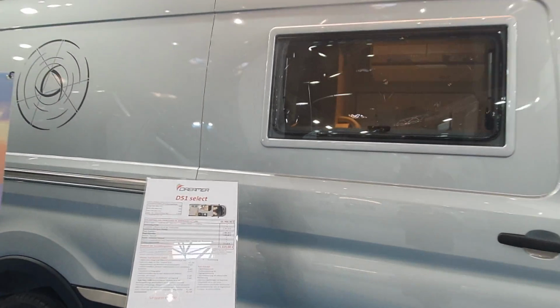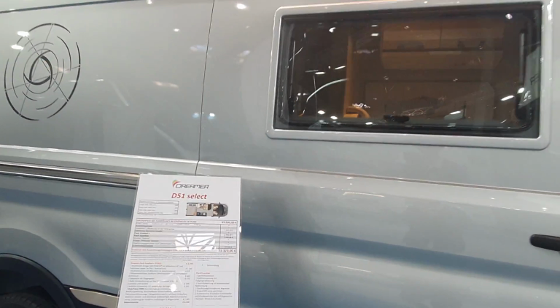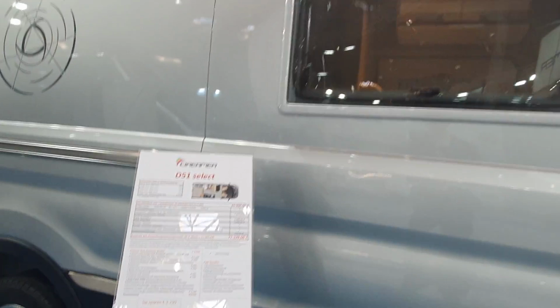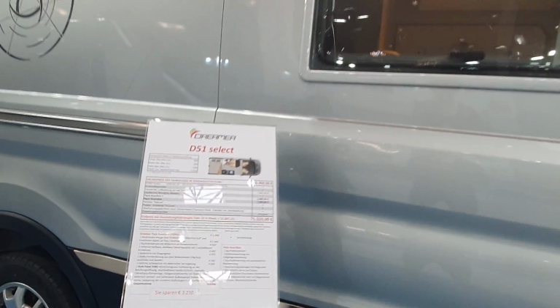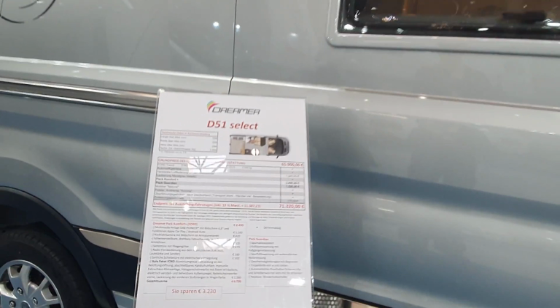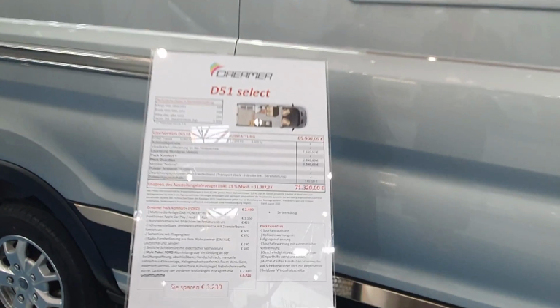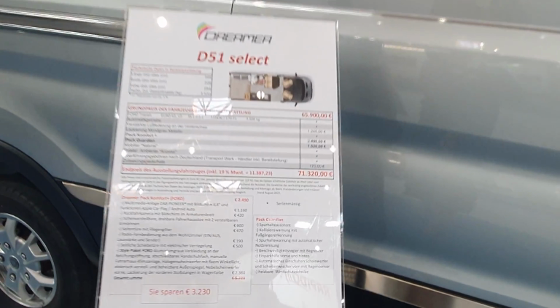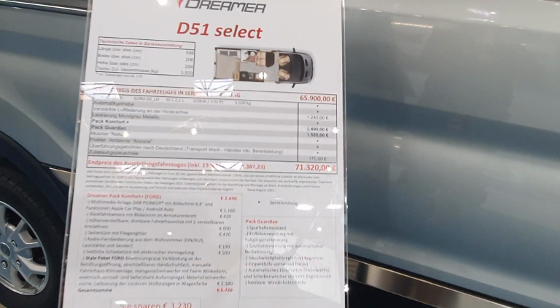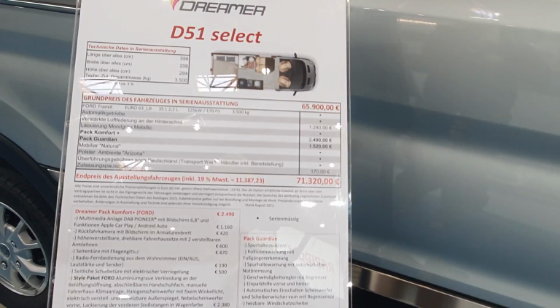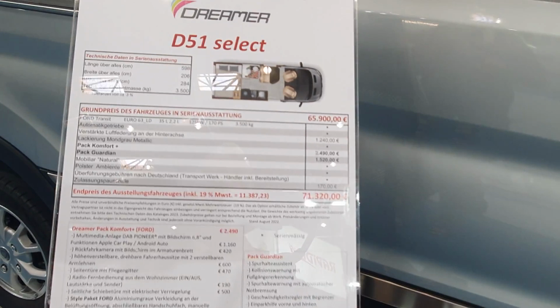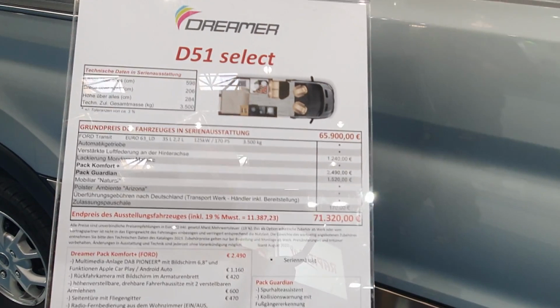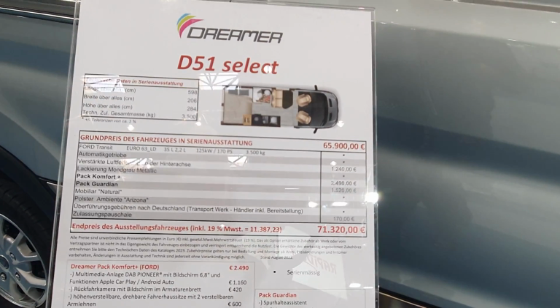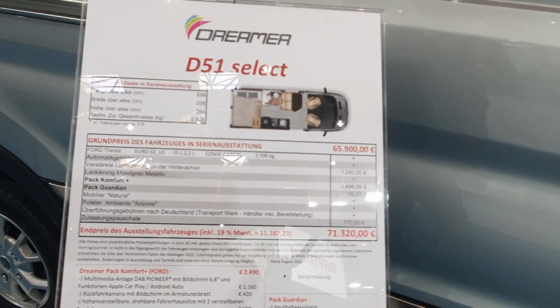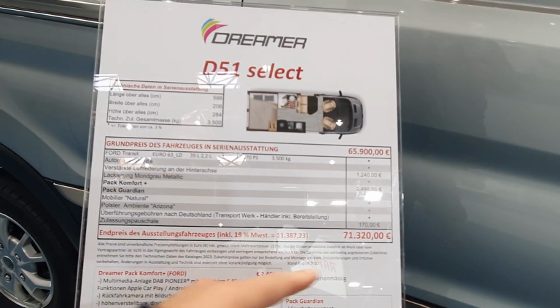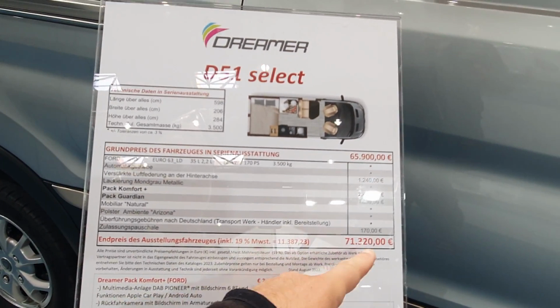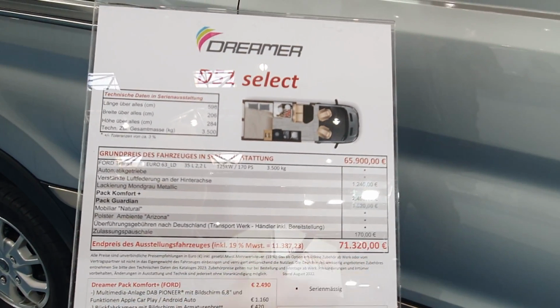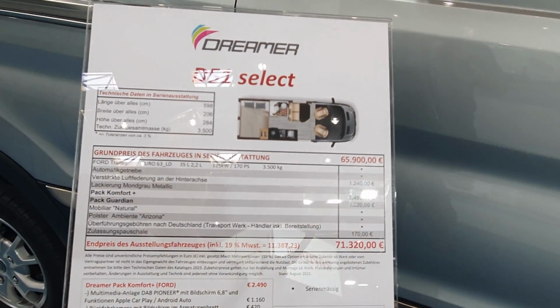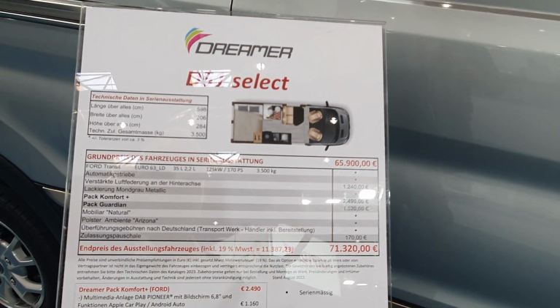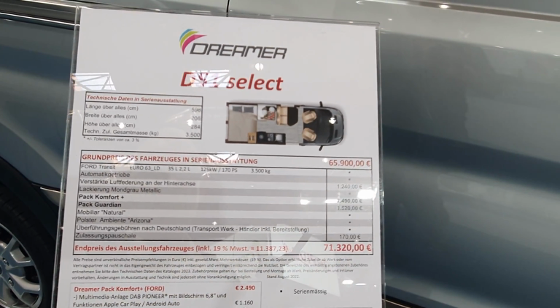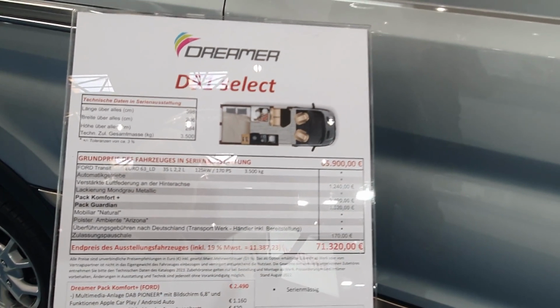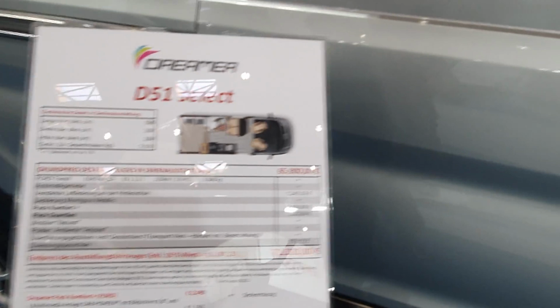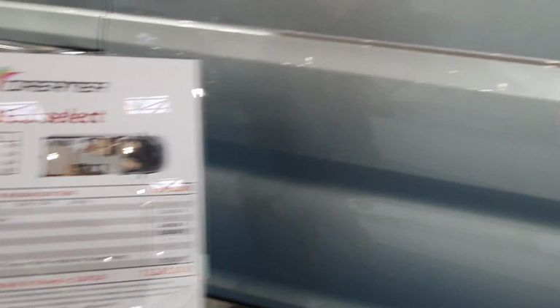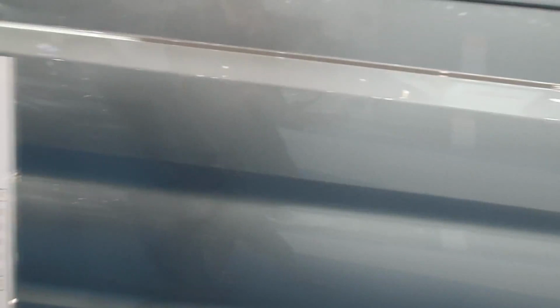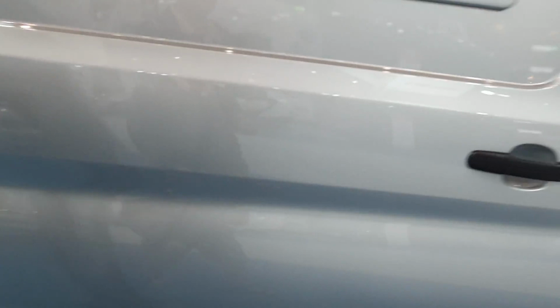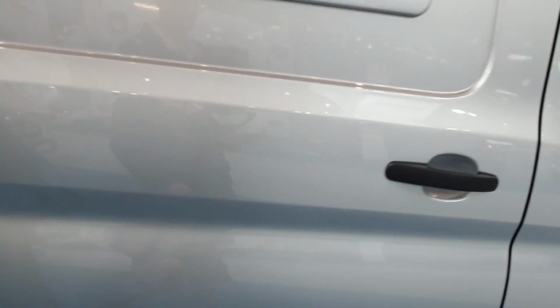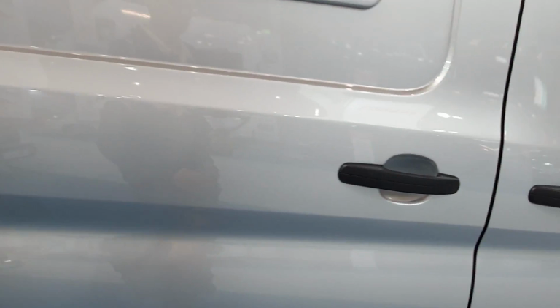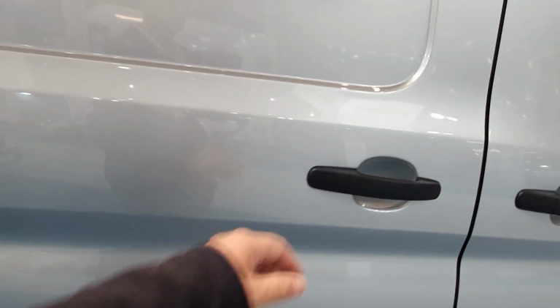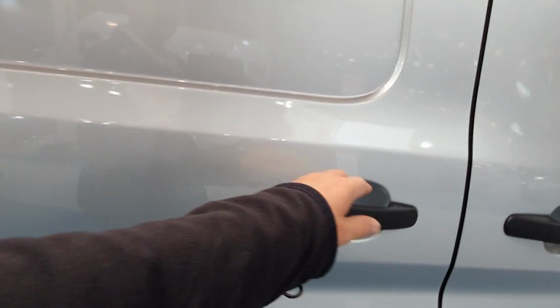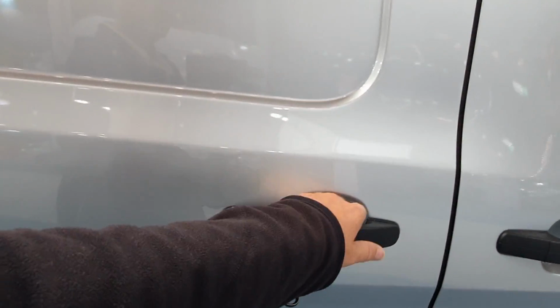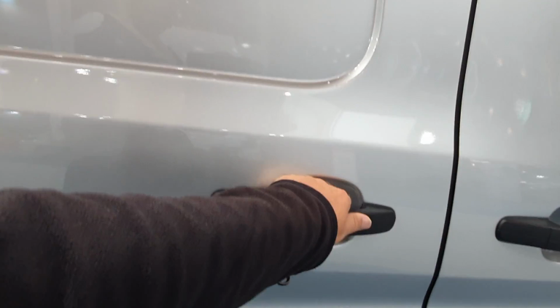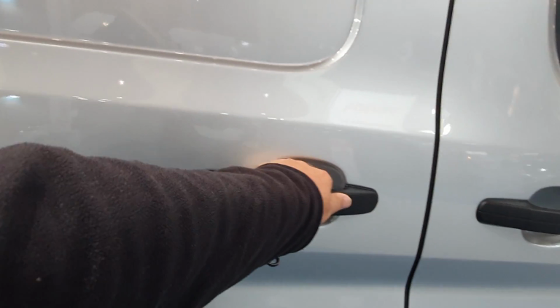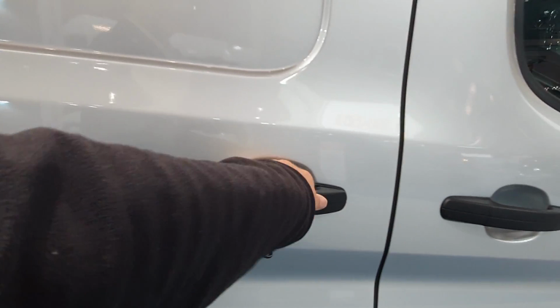Six metres long, it costs 71,320 euros. Let's have a look inside.